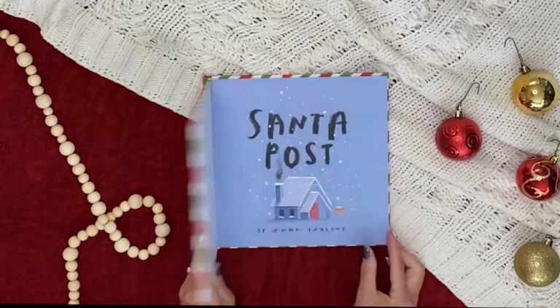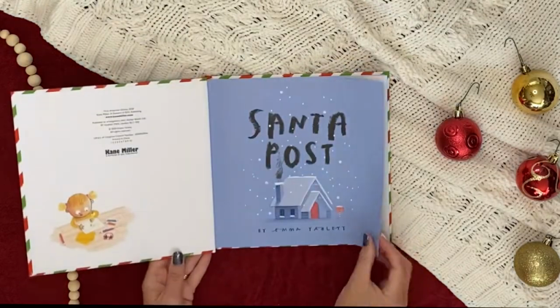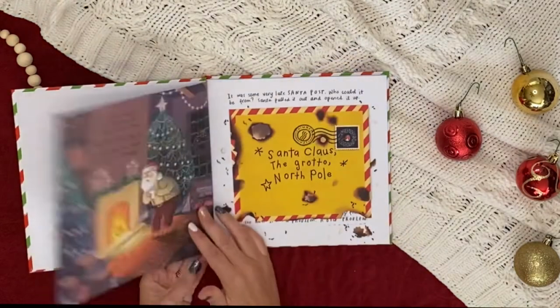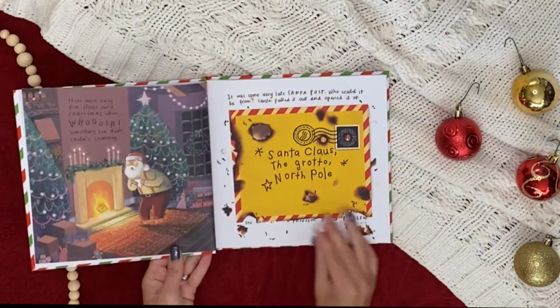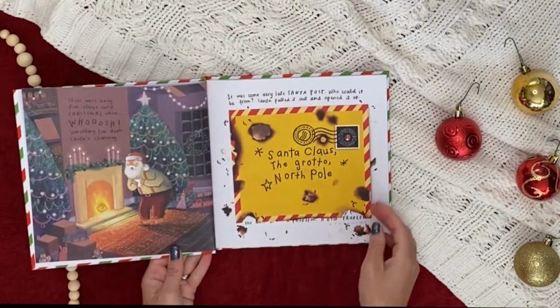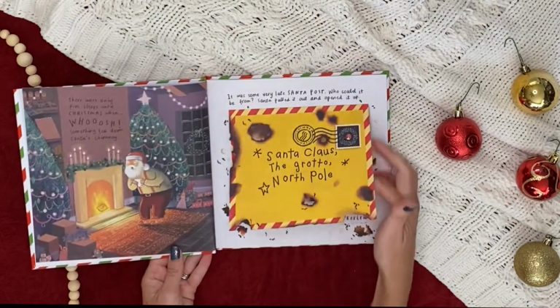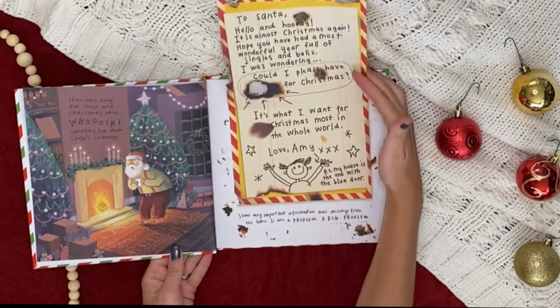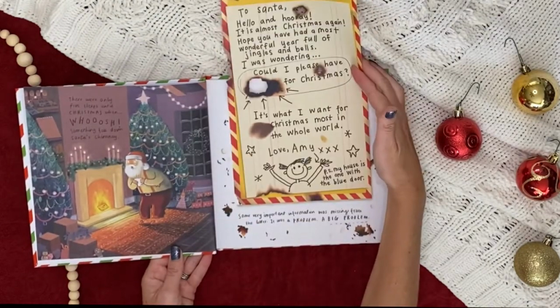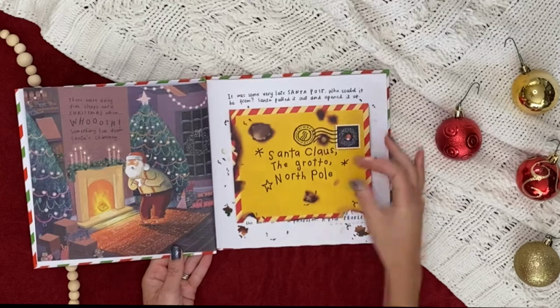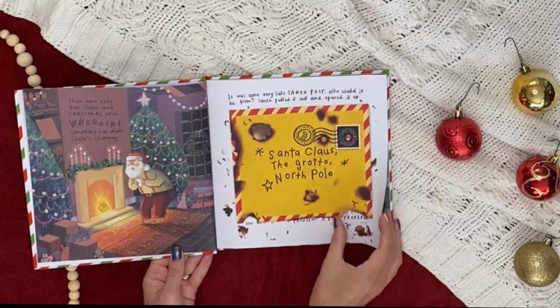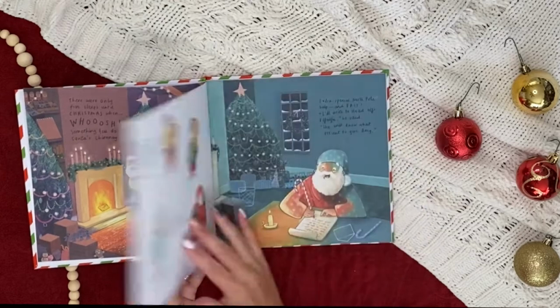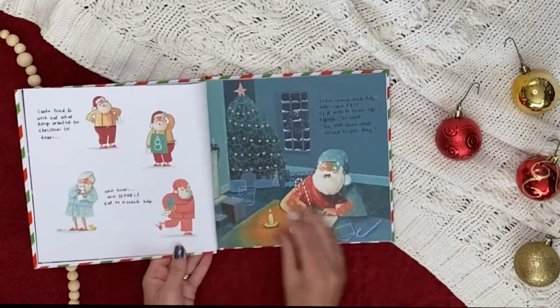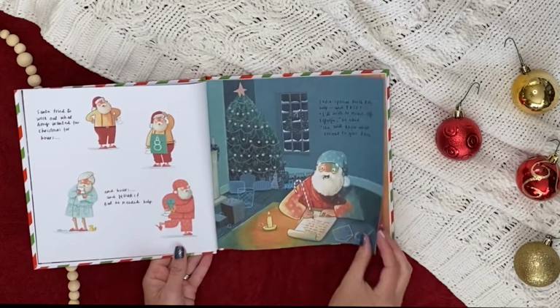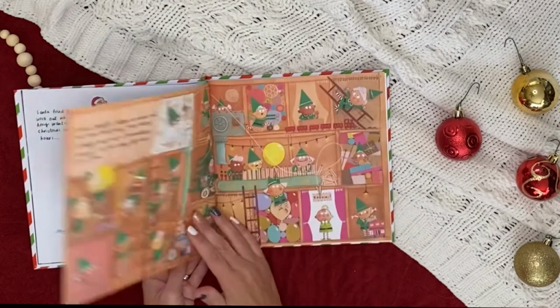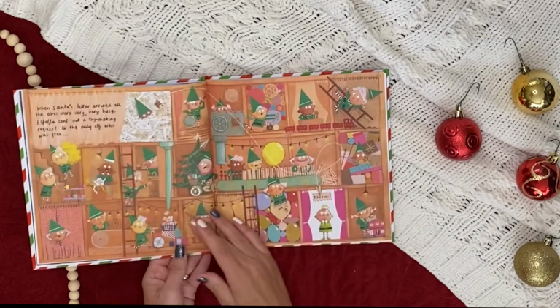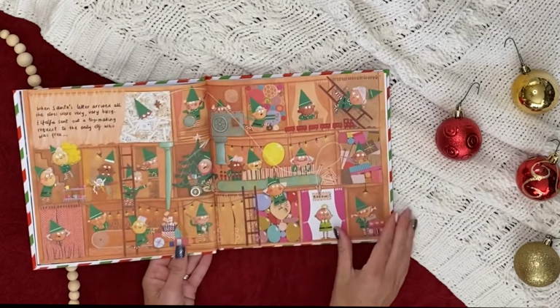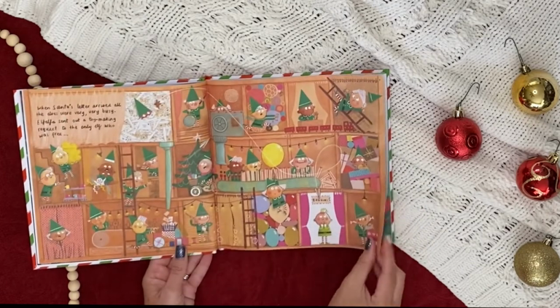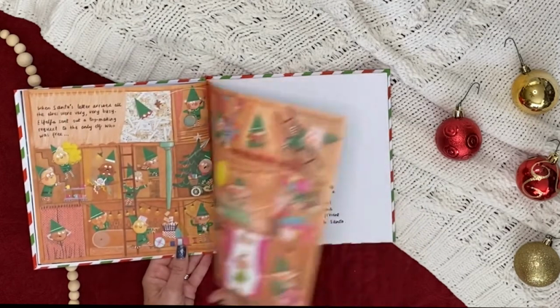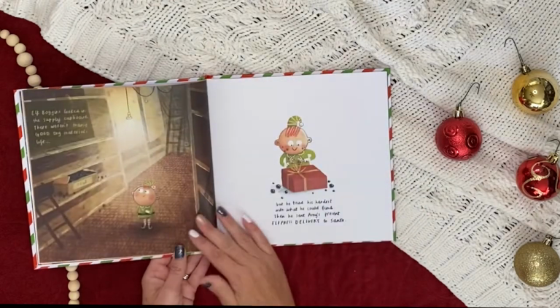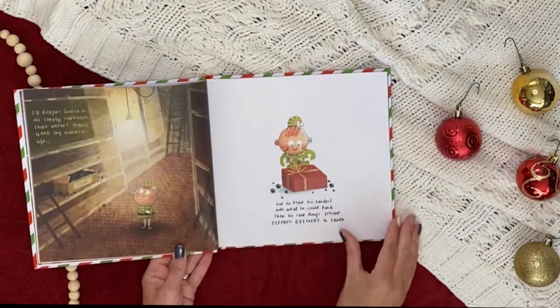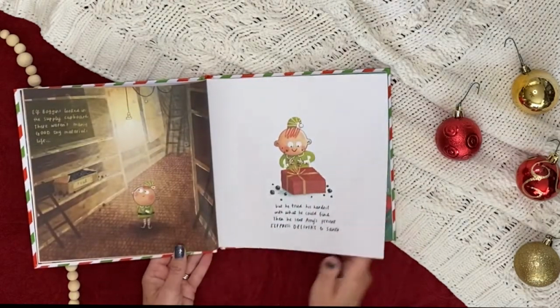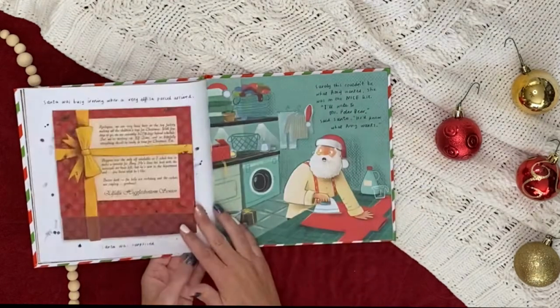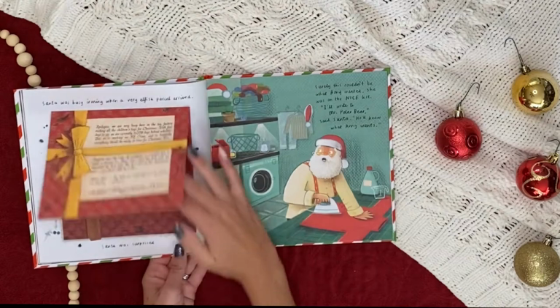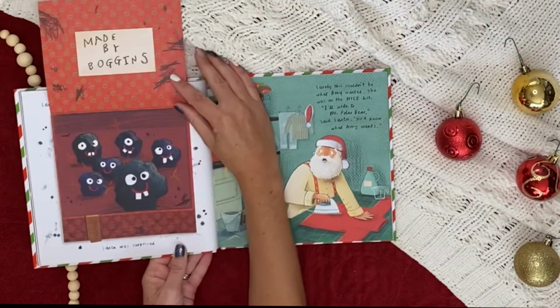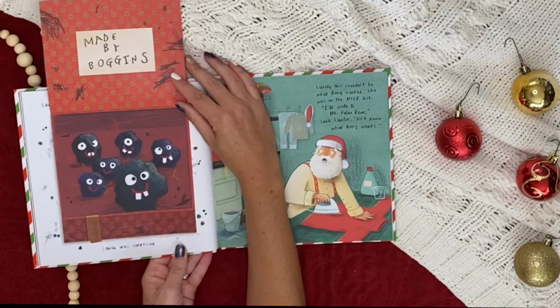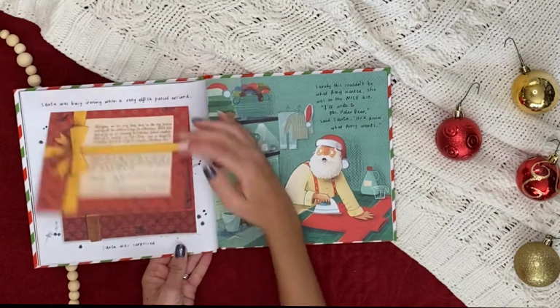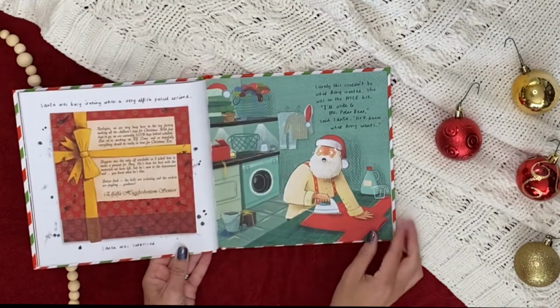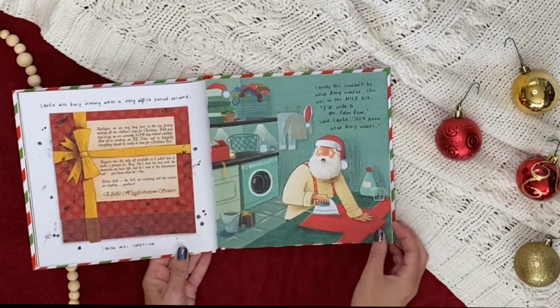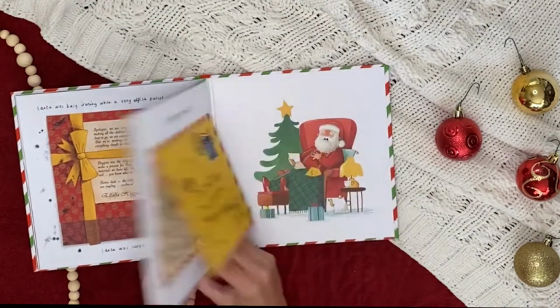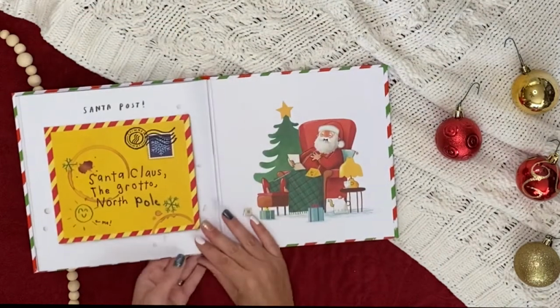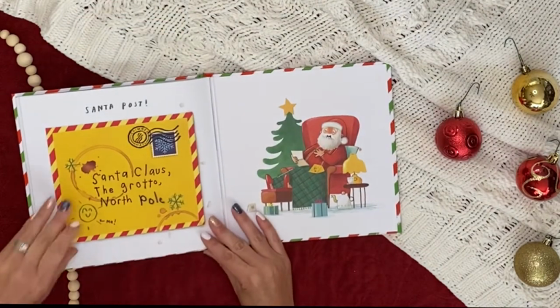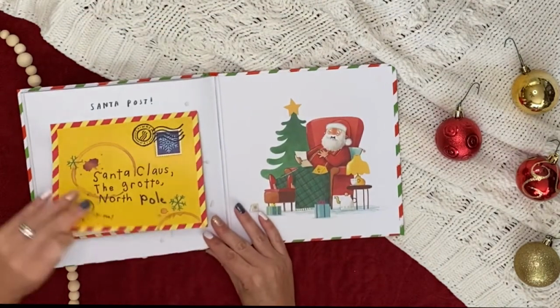It's nearly Christmas Eve when Santa gets a letter — some very late Santa post. The only problem is, Amy wants just one thing and Santa can't read it. He asks the elves, Mr. Polar Bear, and the reindeer for help, but can they figure out what she wants before Christmas?